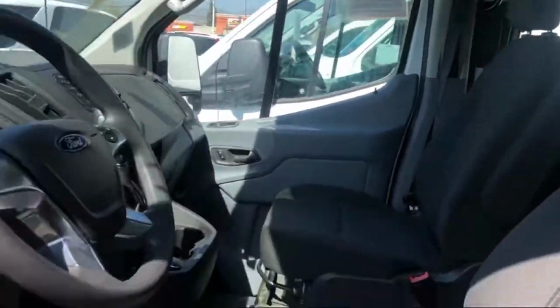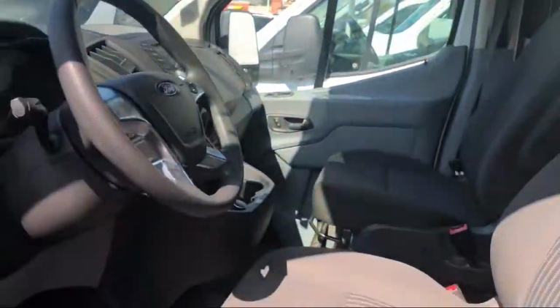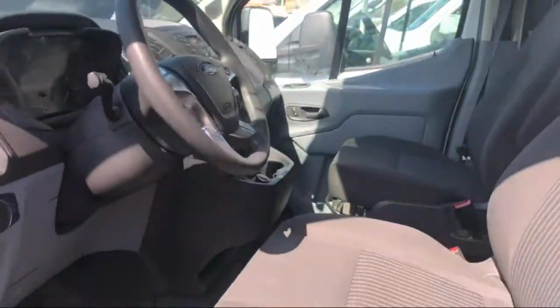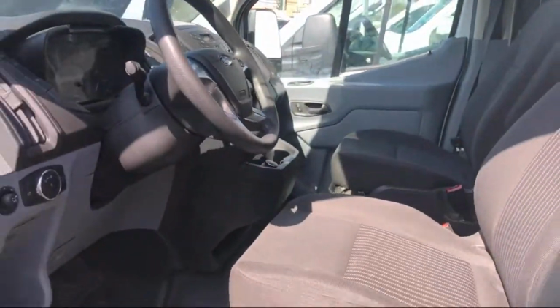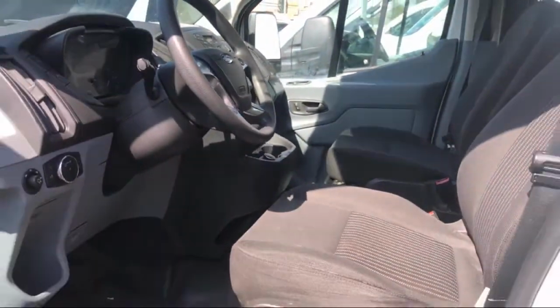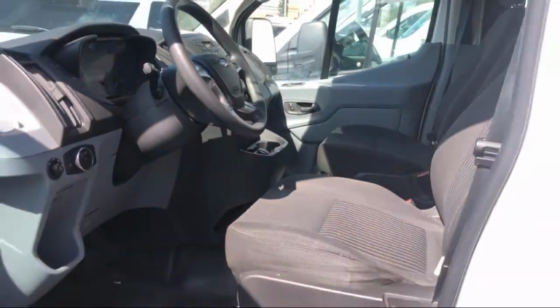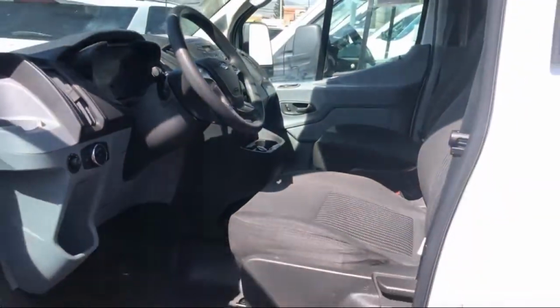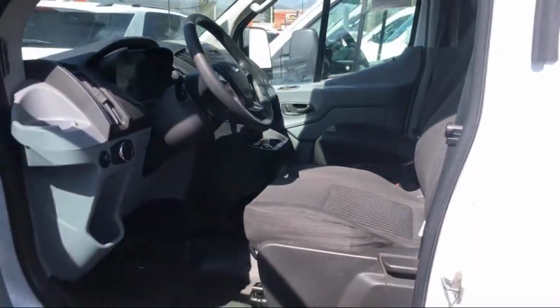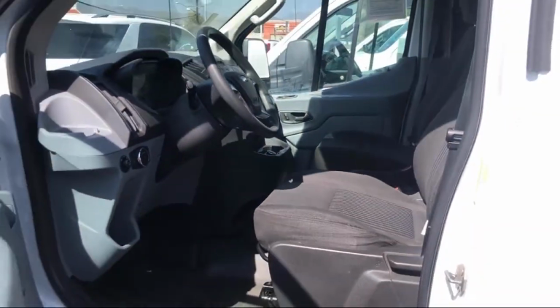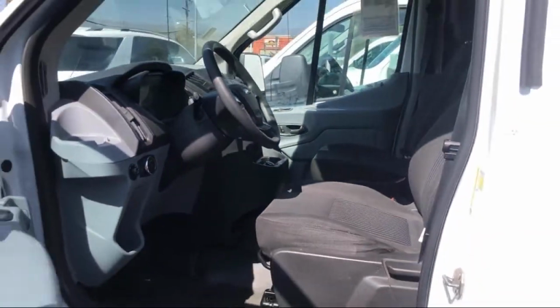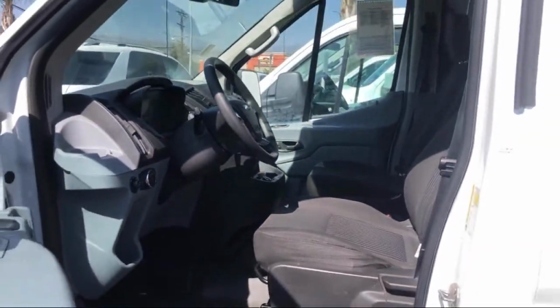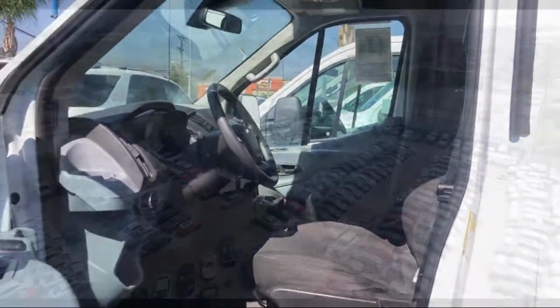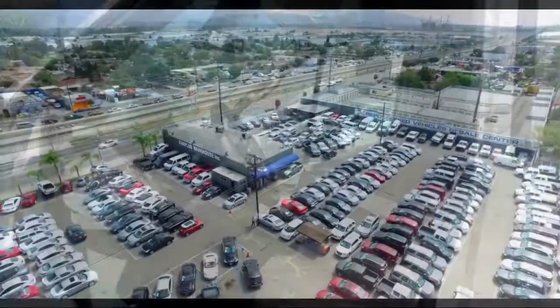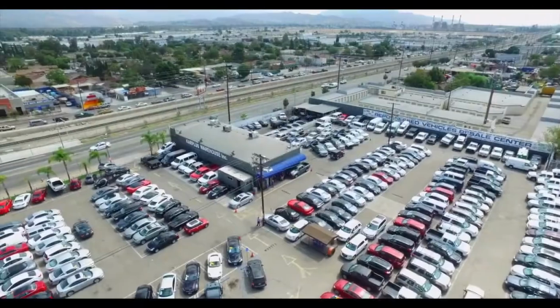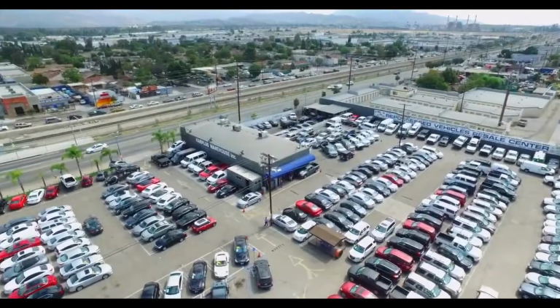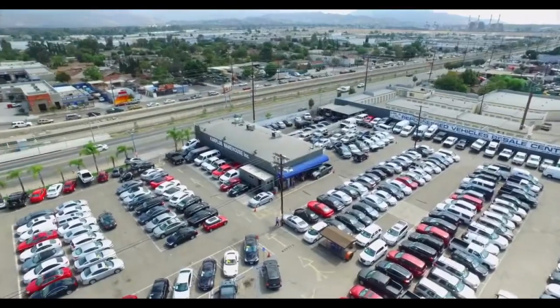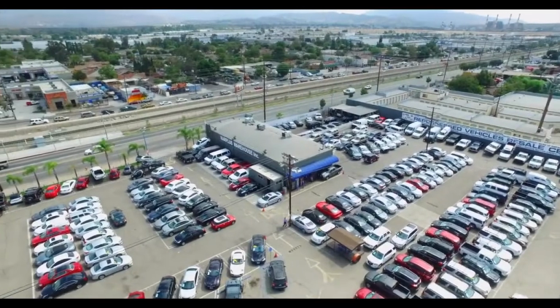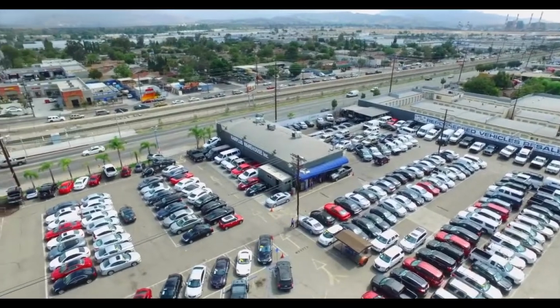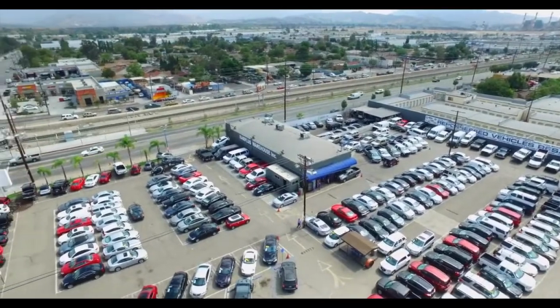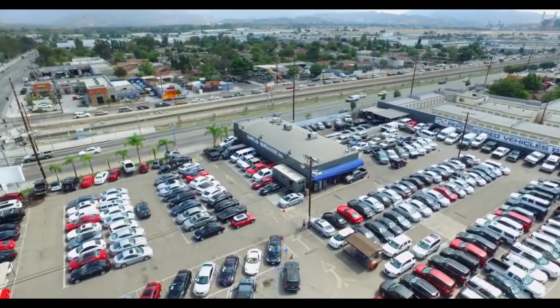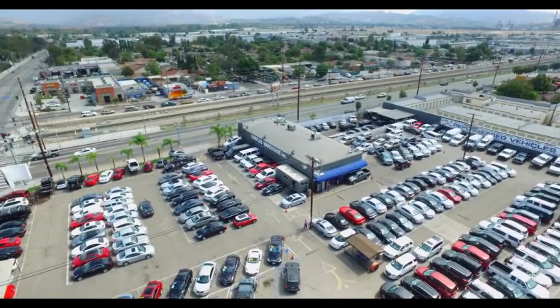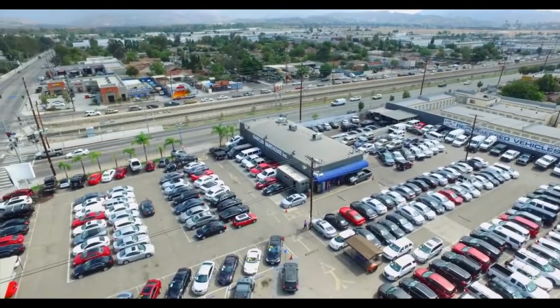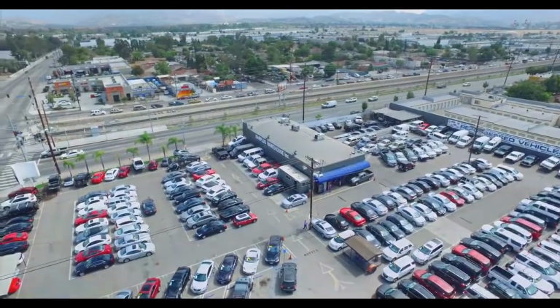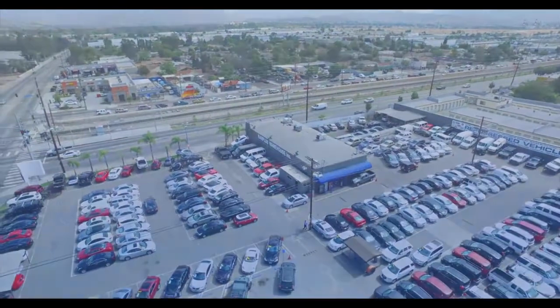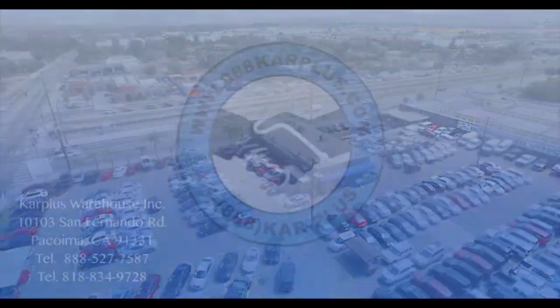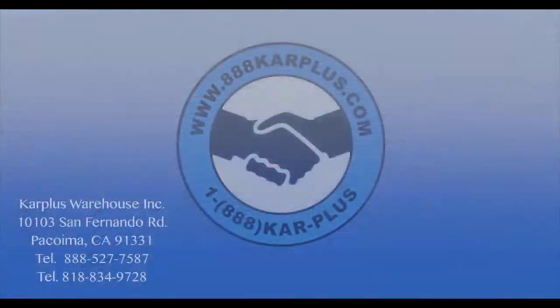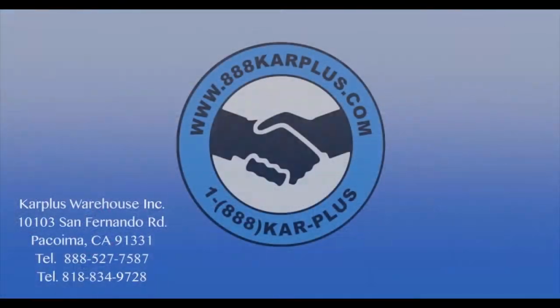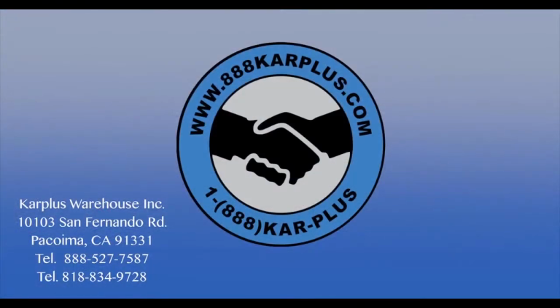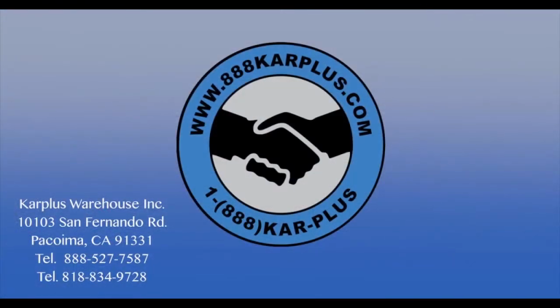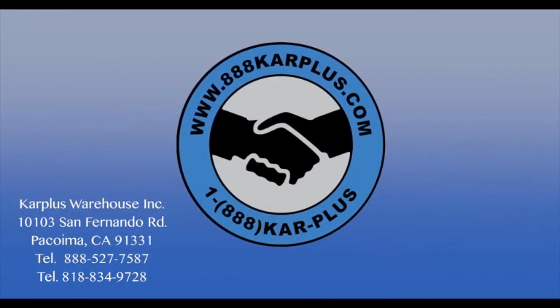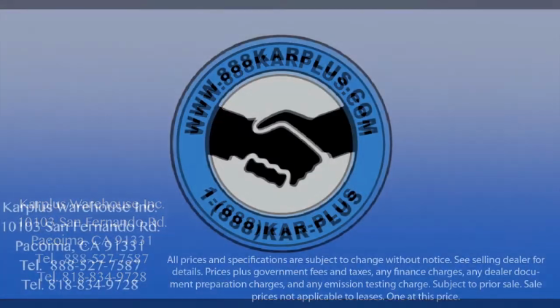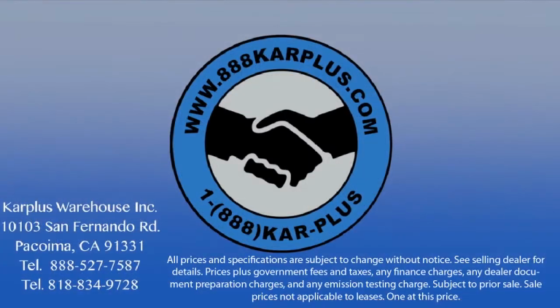Buying a car from Car Plus is always a great experience. So come see us today at our Car Plus Warehouse and let us help you drive home in a vehicle or truck that is just right for you.